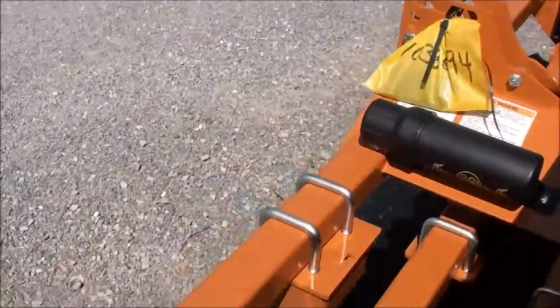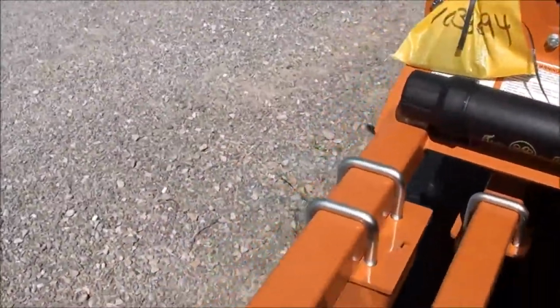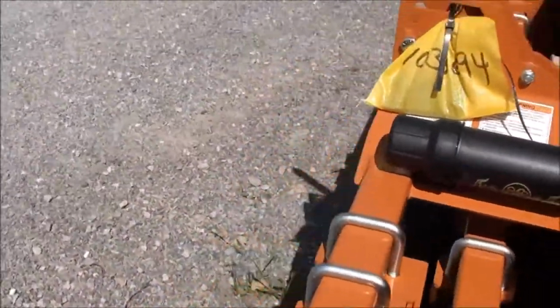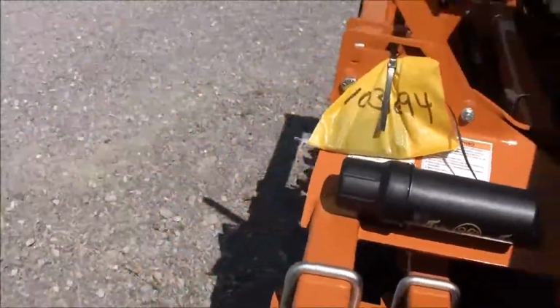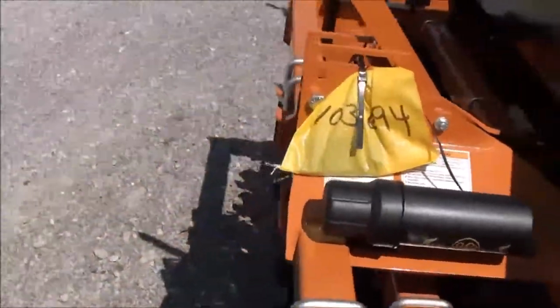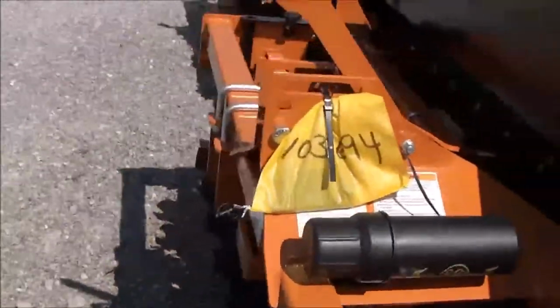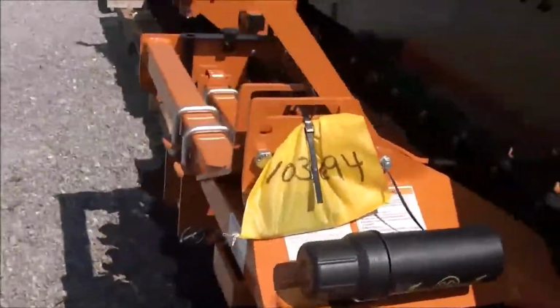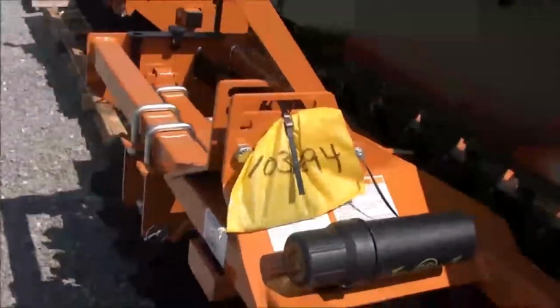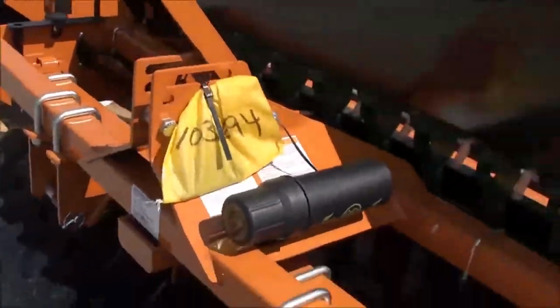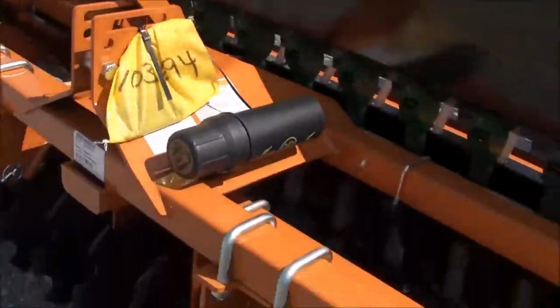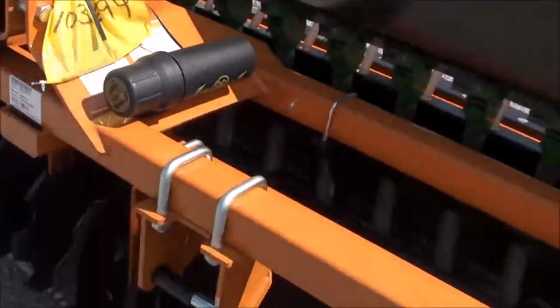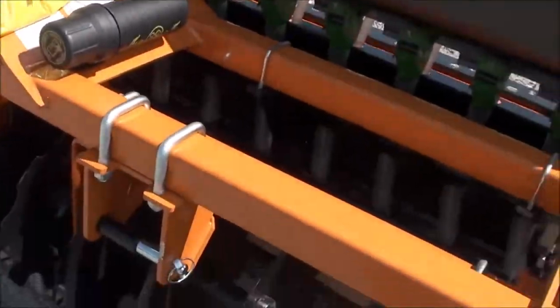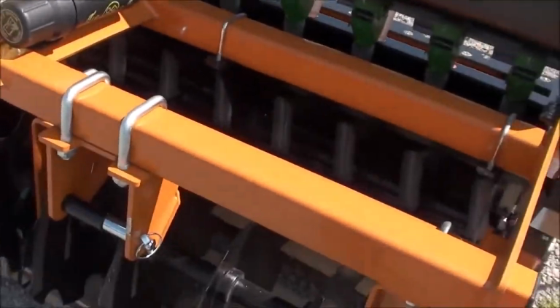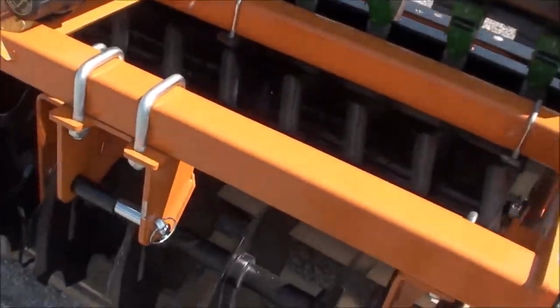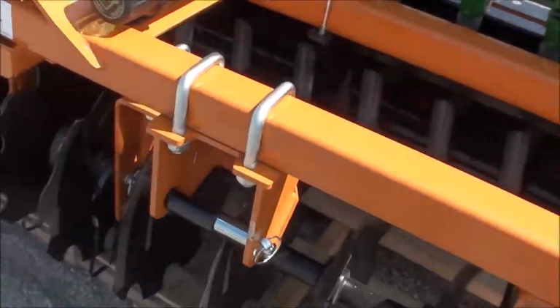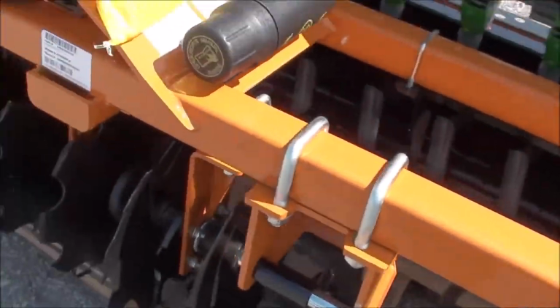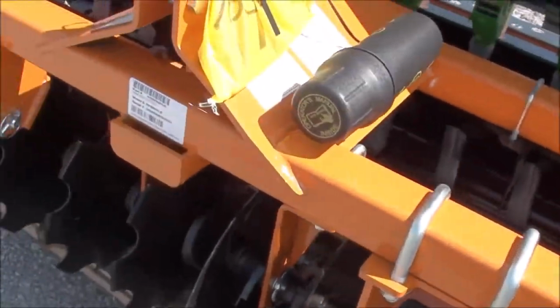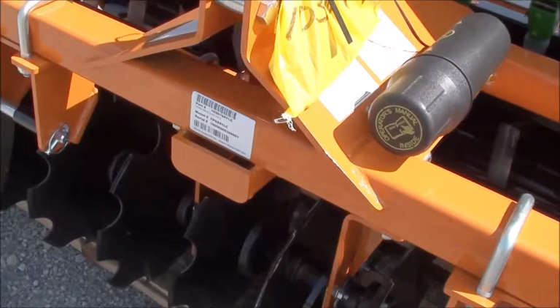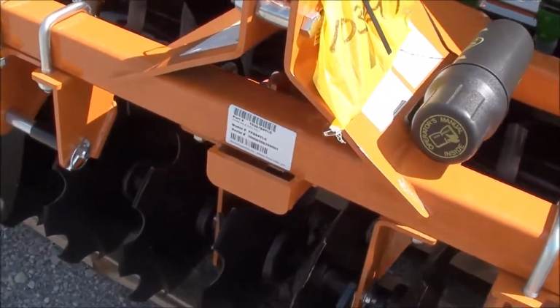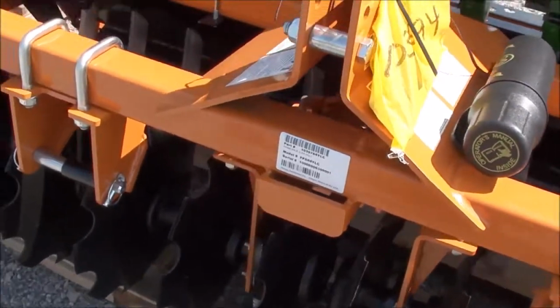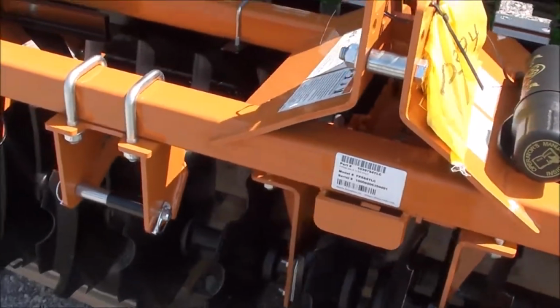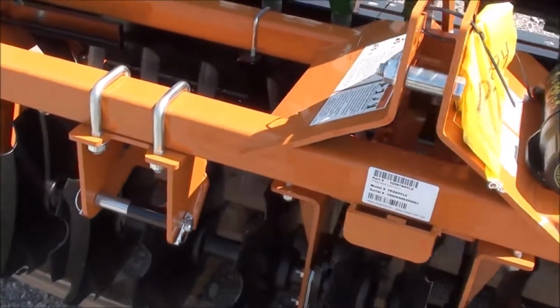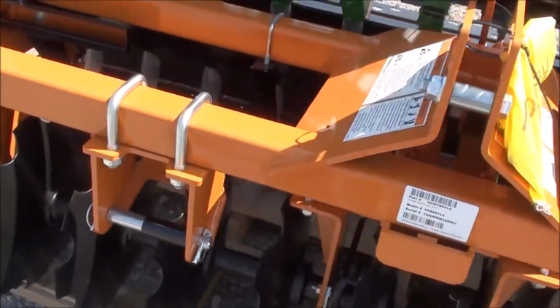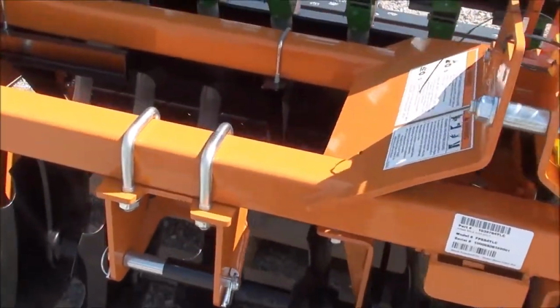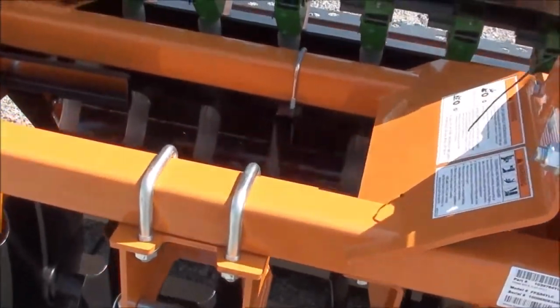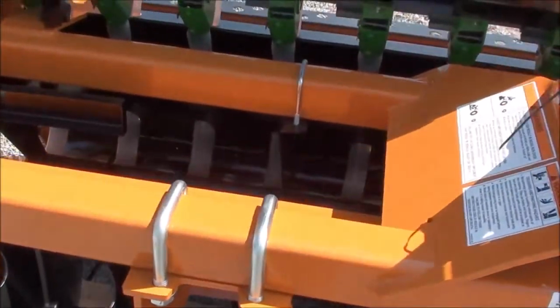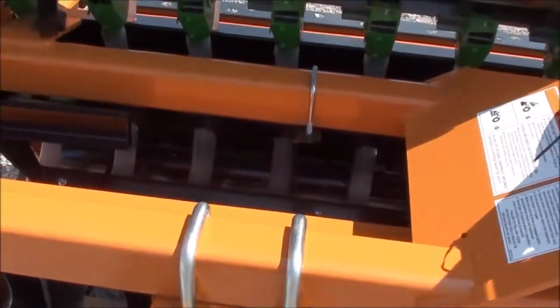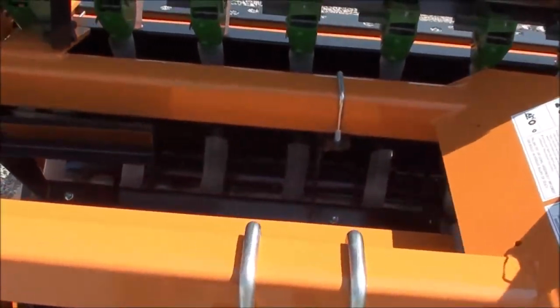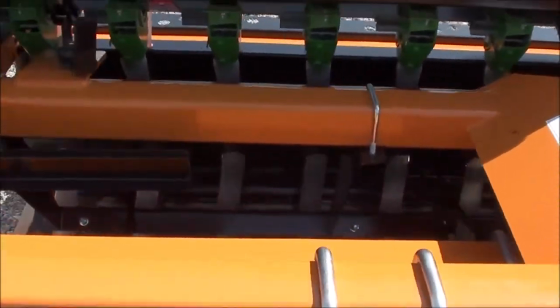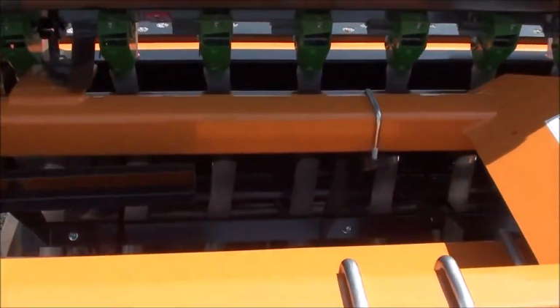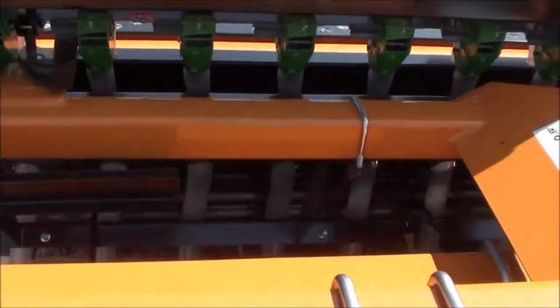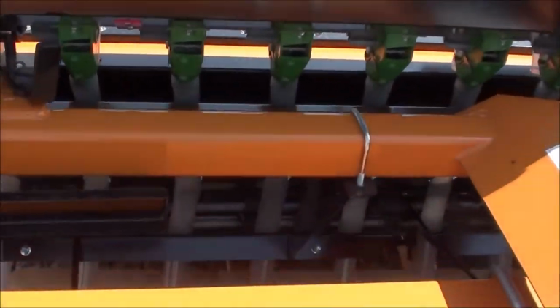It's simply a three-point hookup for your tractor. You're going to need about a 50 to 80 horsepower tractor for this unit.